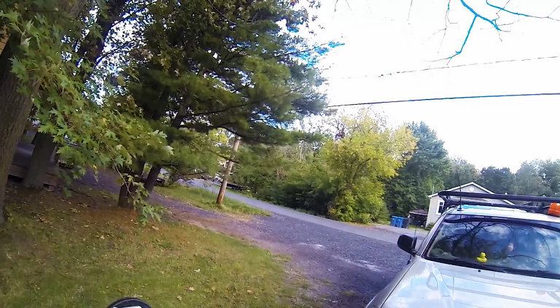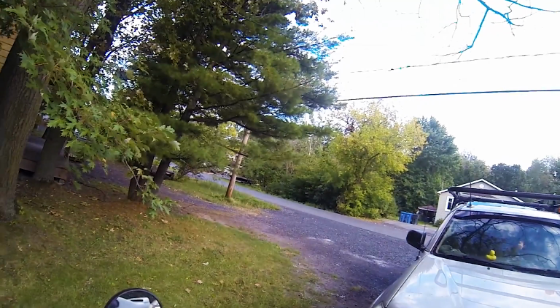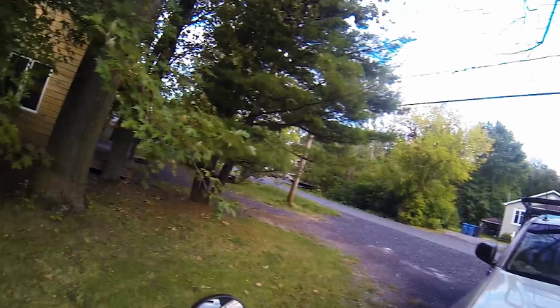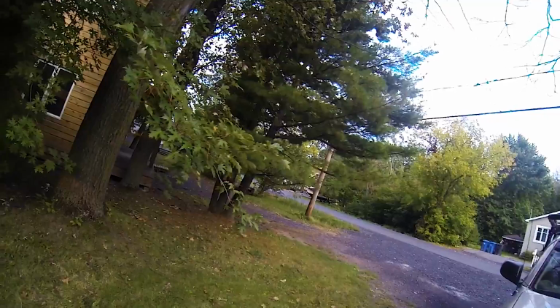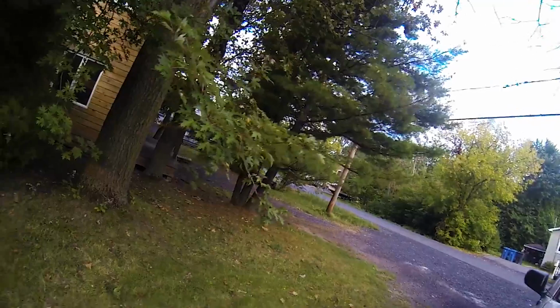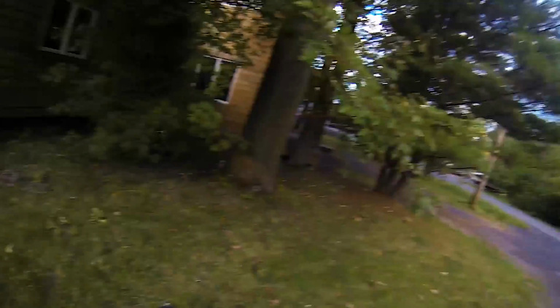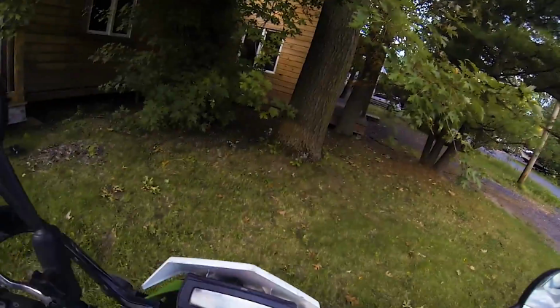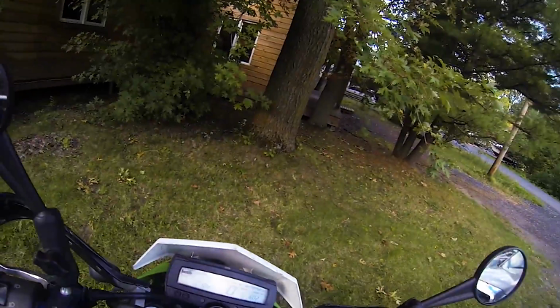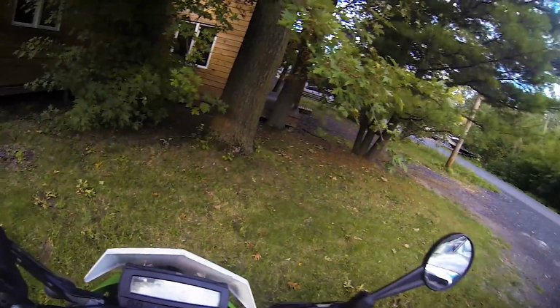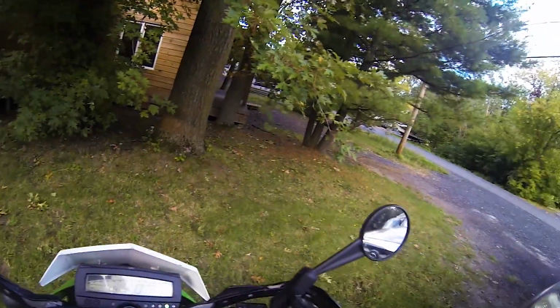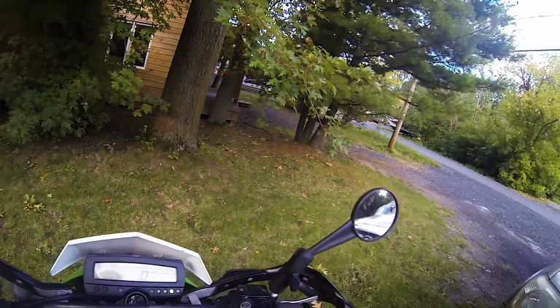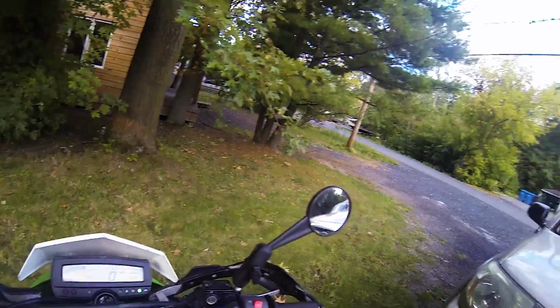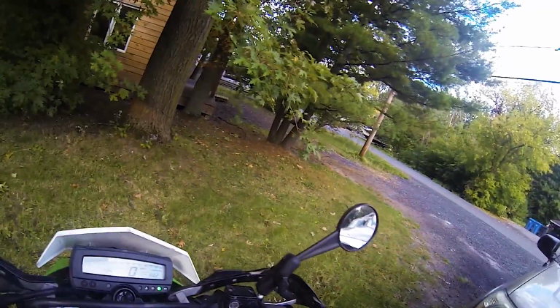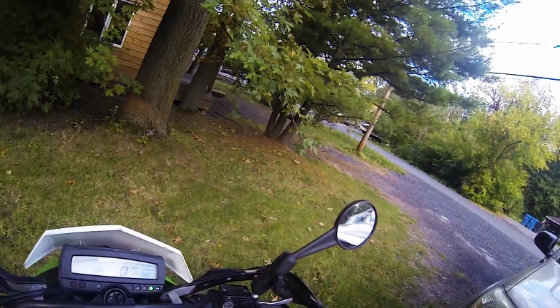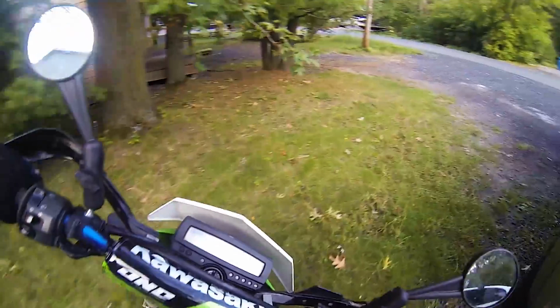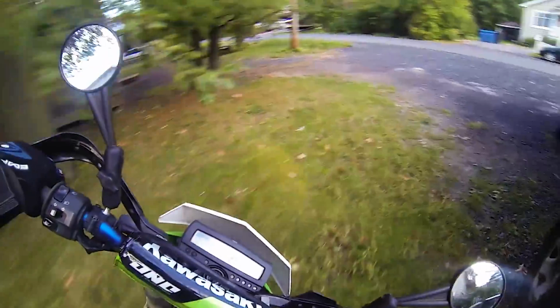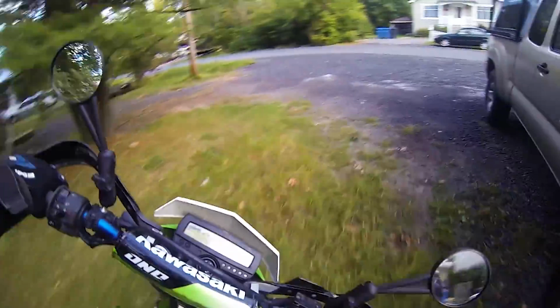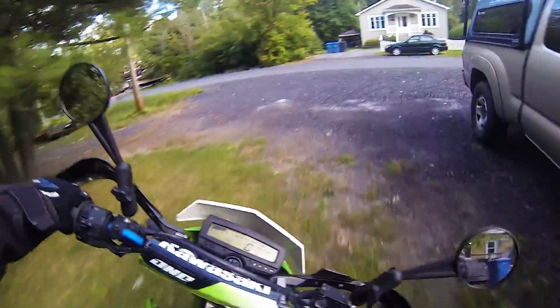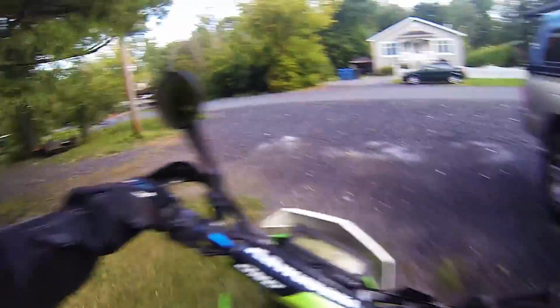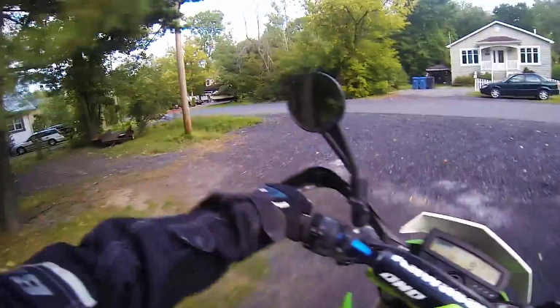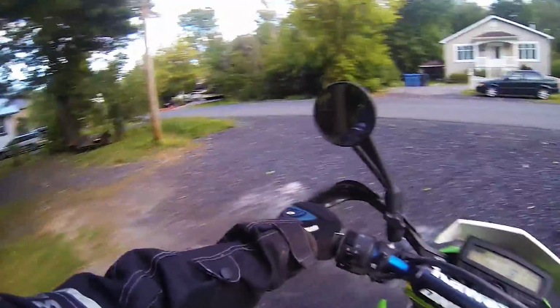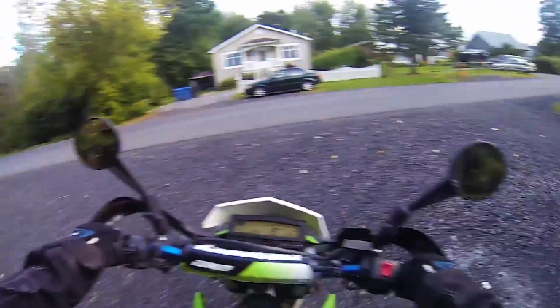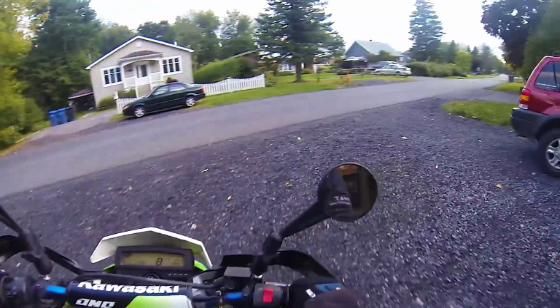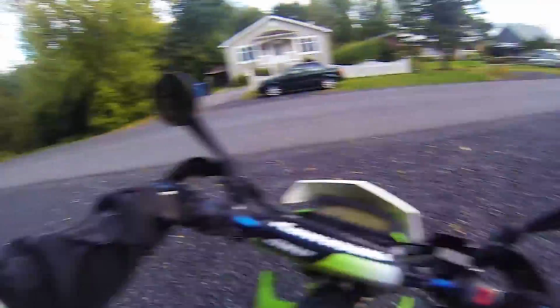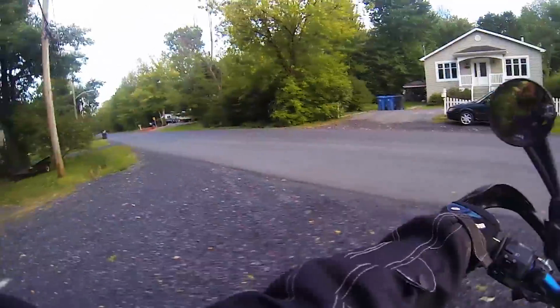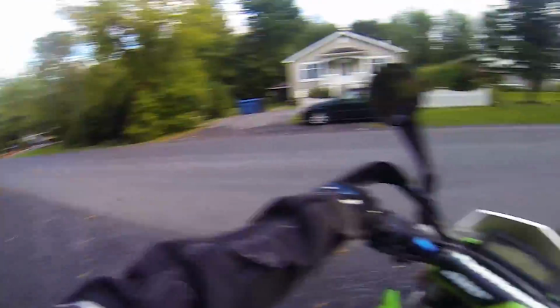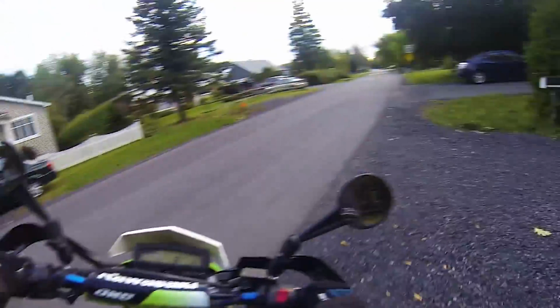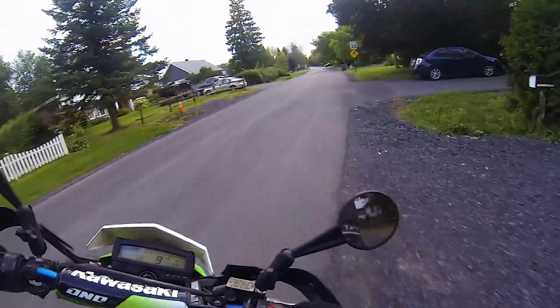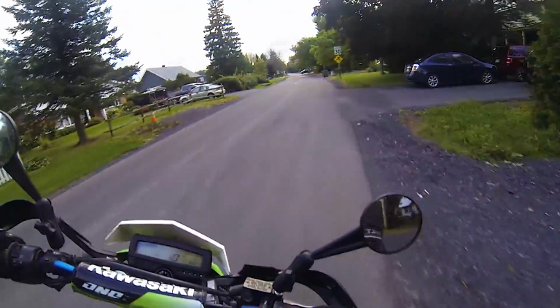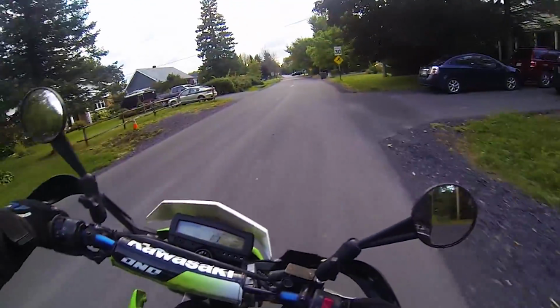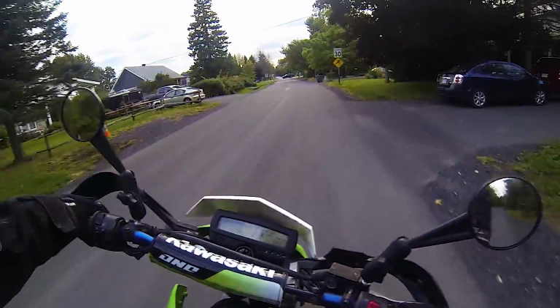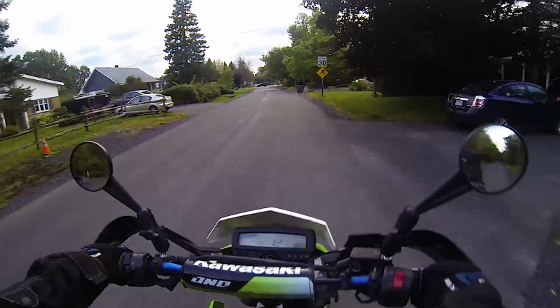It's a nice cold day today. I'm having to wear layers and stuff, but it actually makes it kind of nice because then I don't overheat nearly as much.